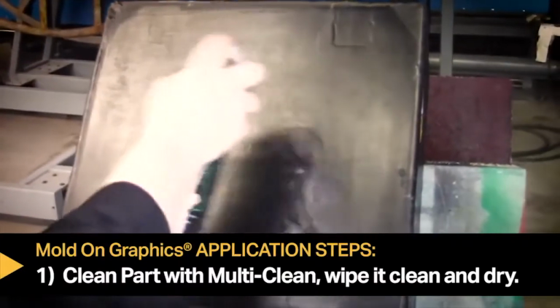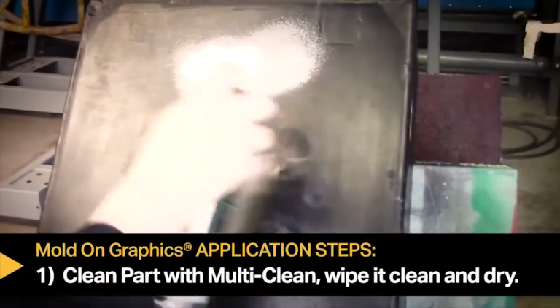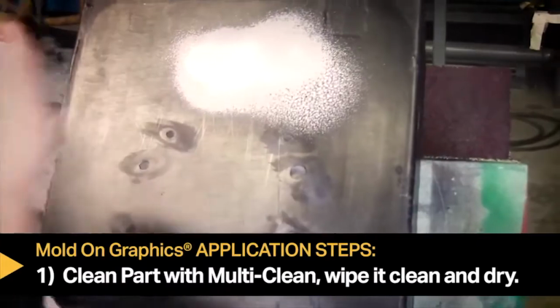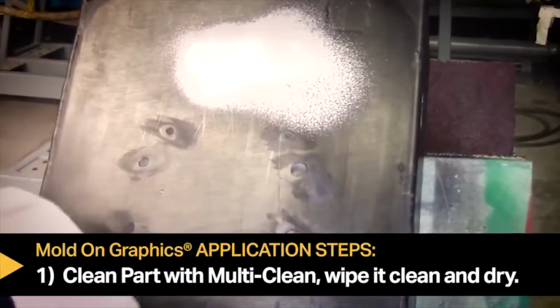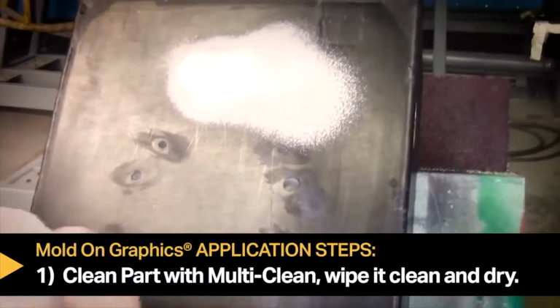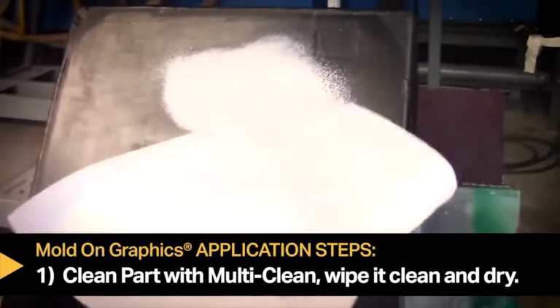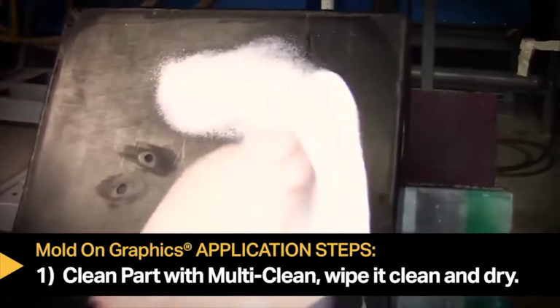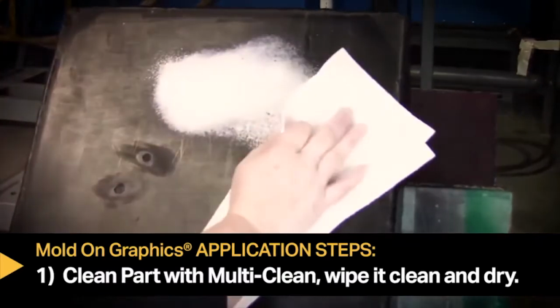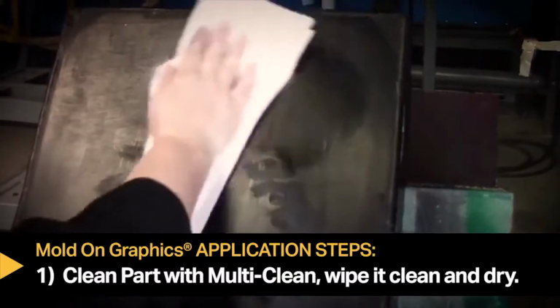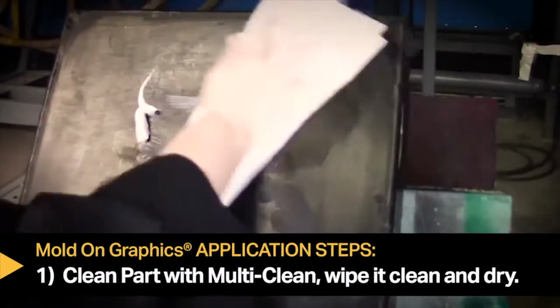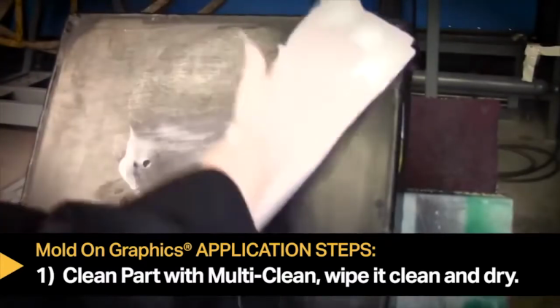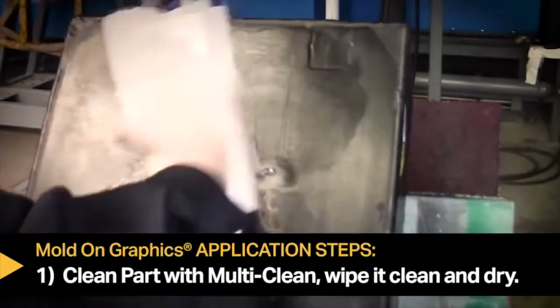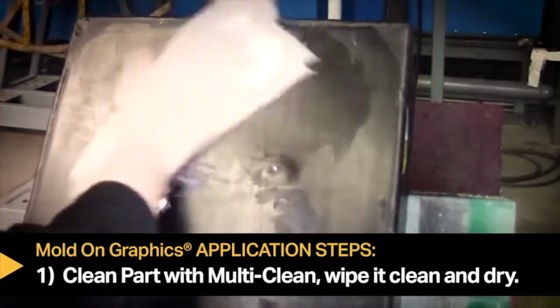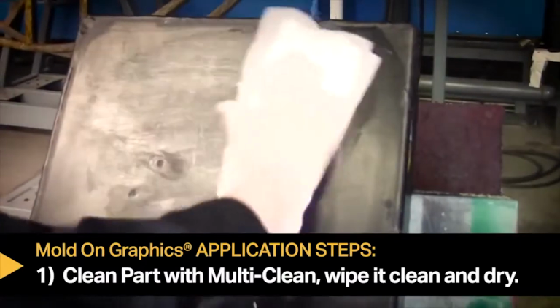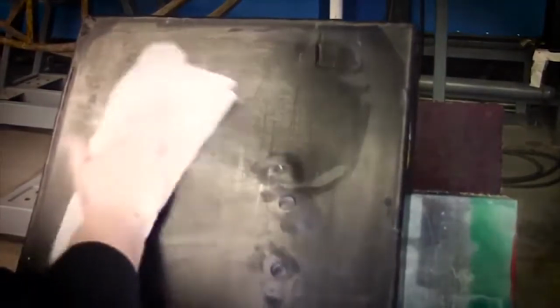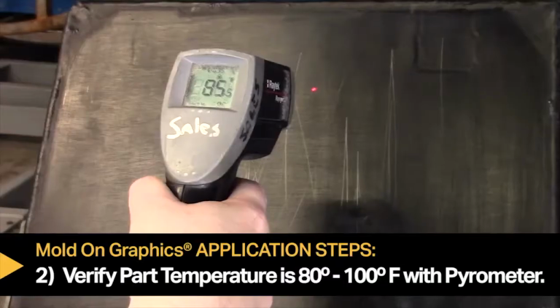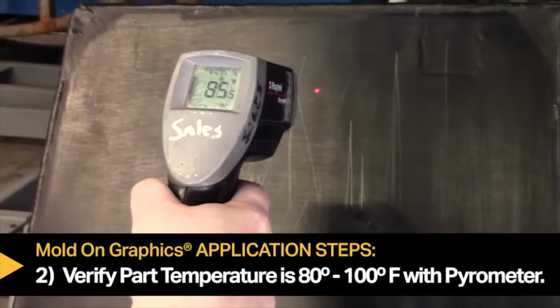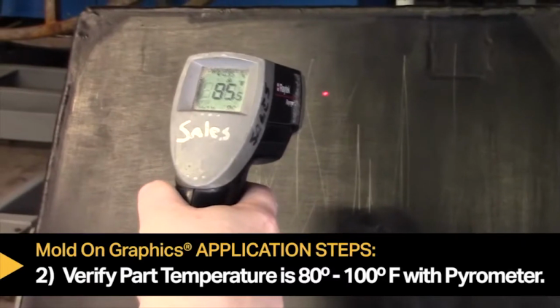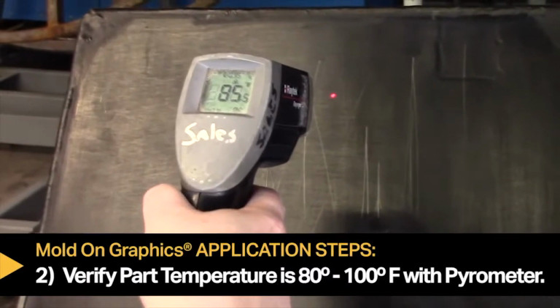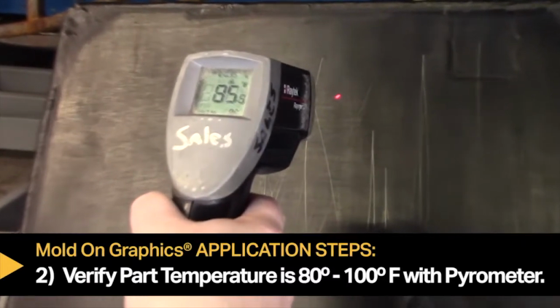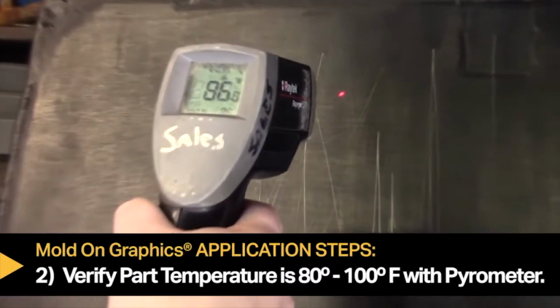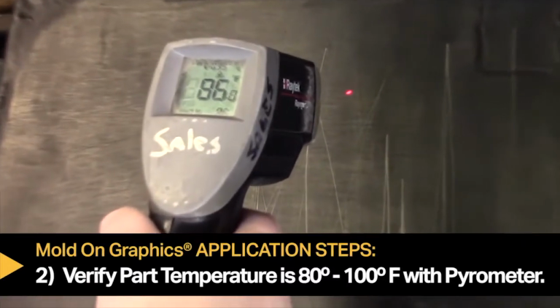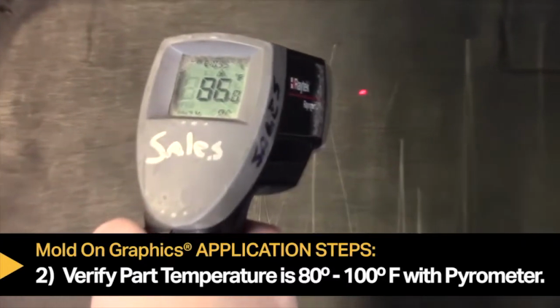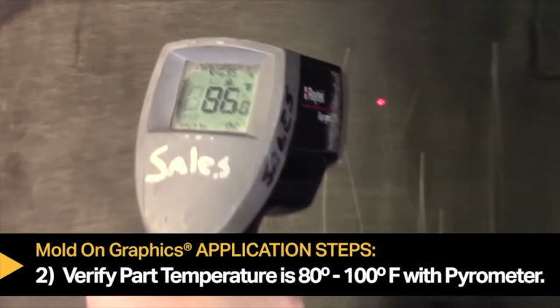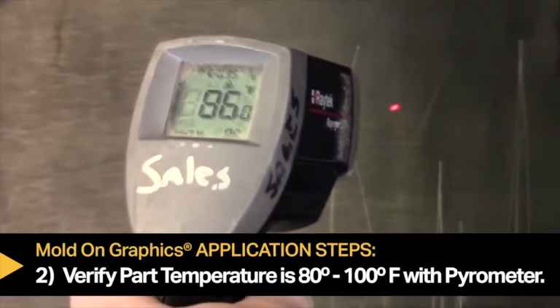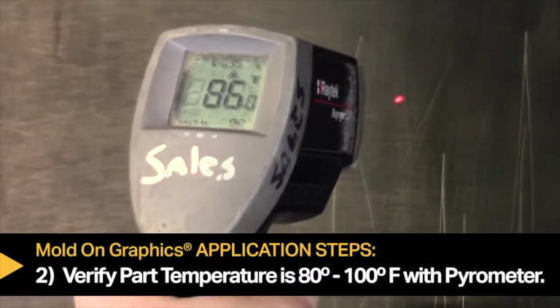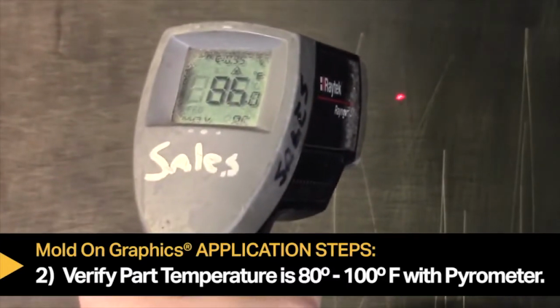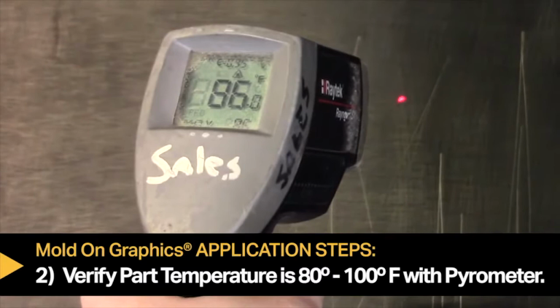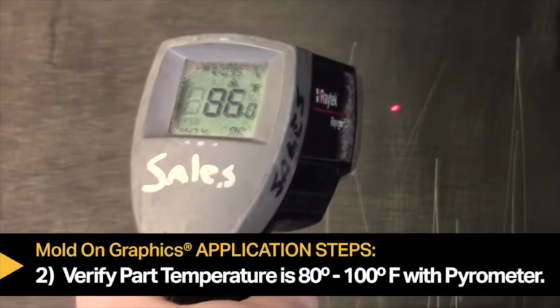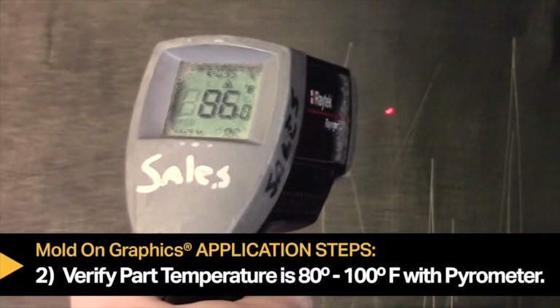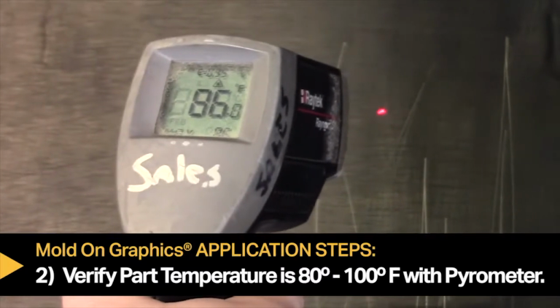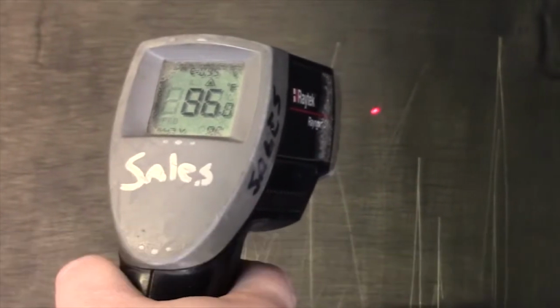Step one: clean the part surface with the multi-clean spray, wiping it clean and dry. Step two: verify the part surface is between 80 and 100 degrees Fahrenheit with the infrared pyrometer.